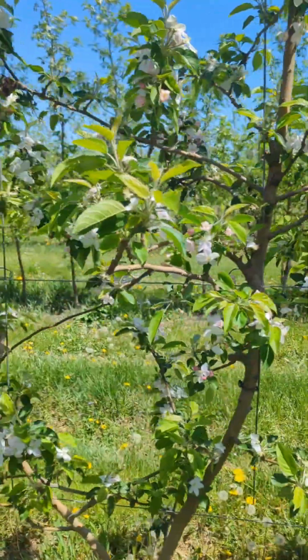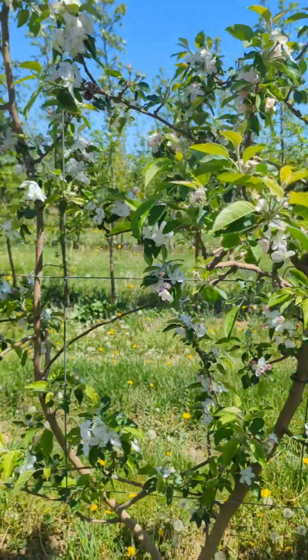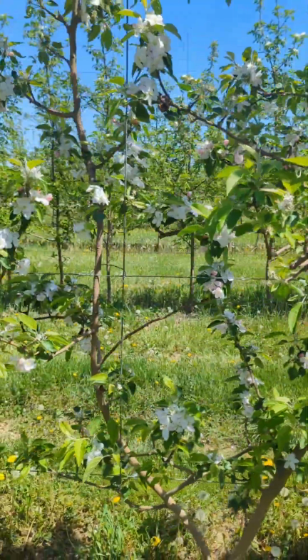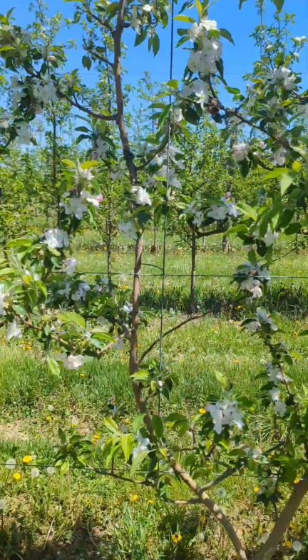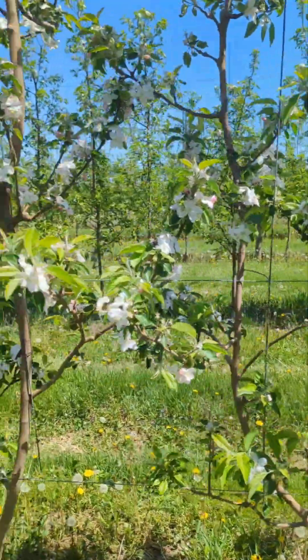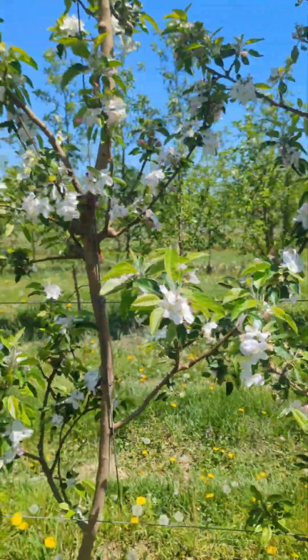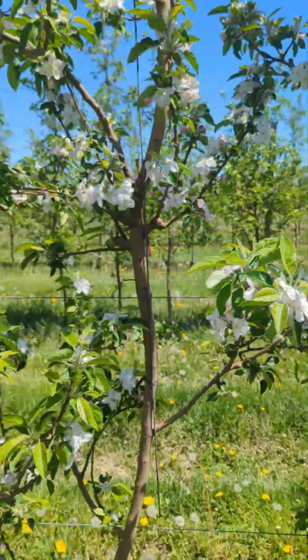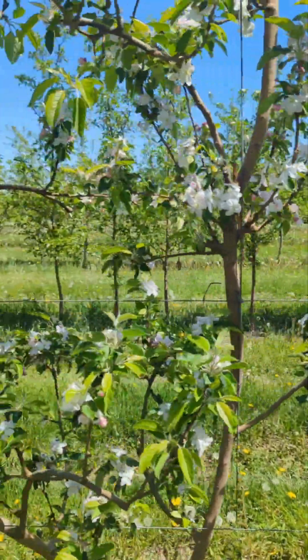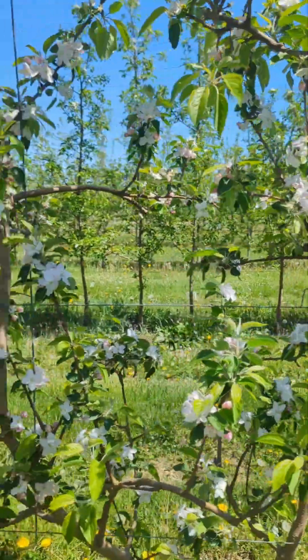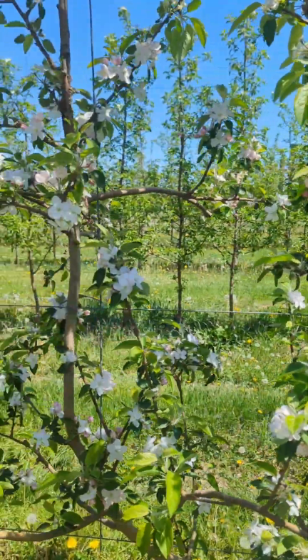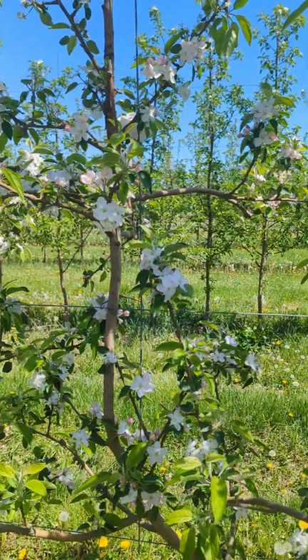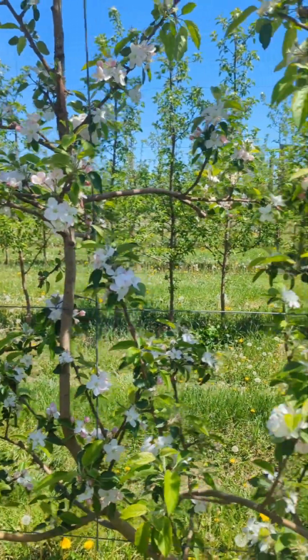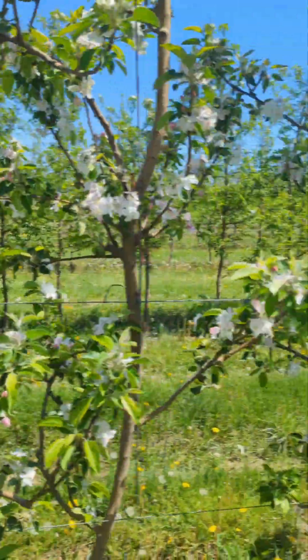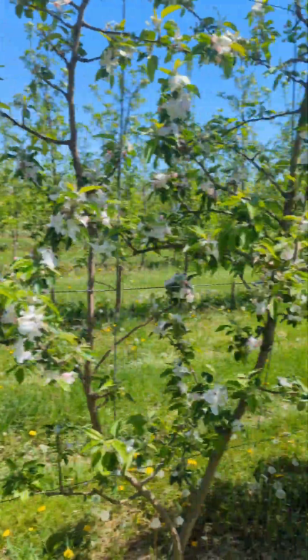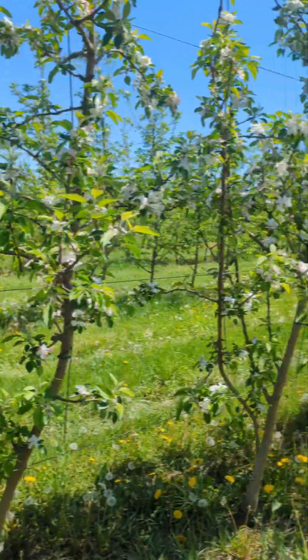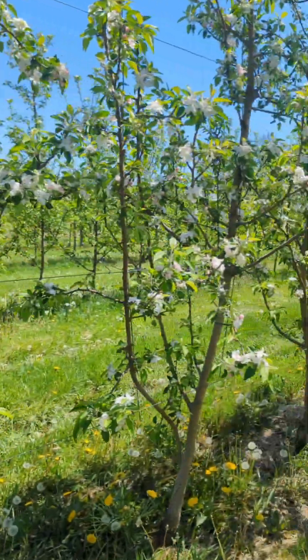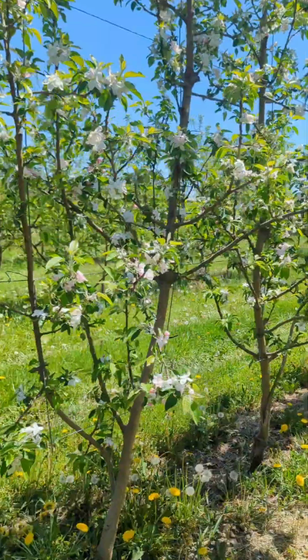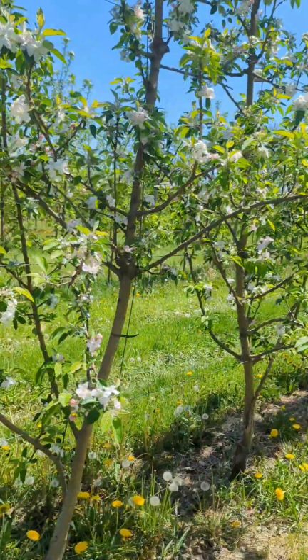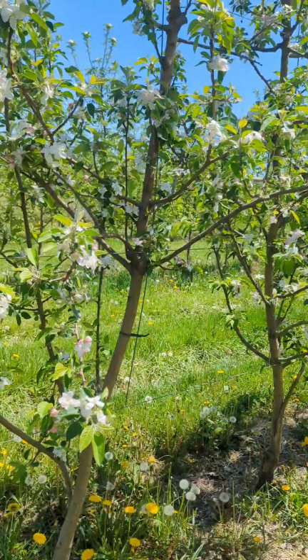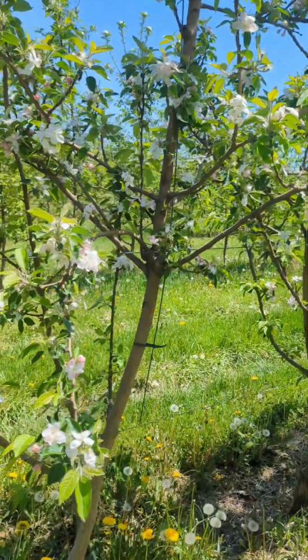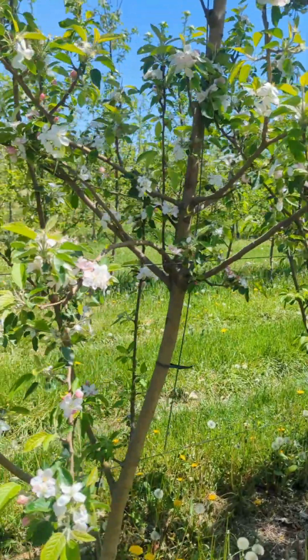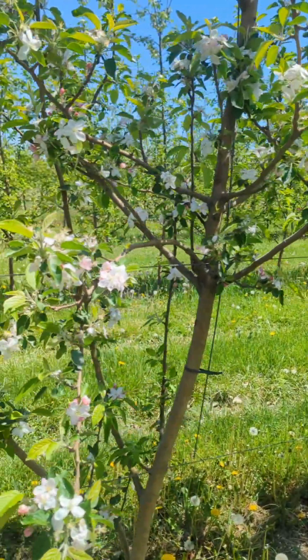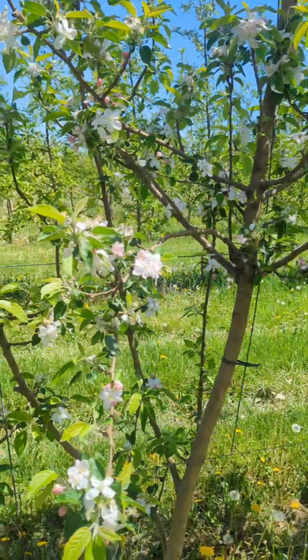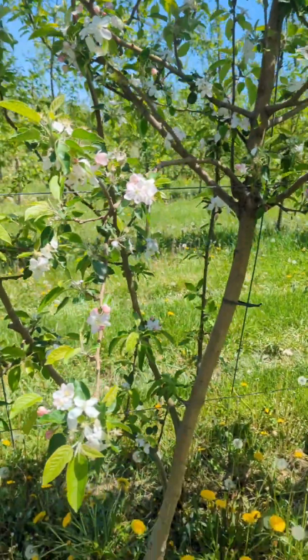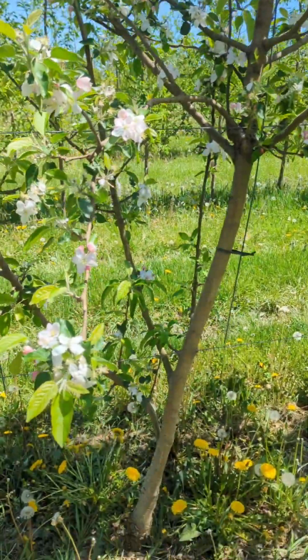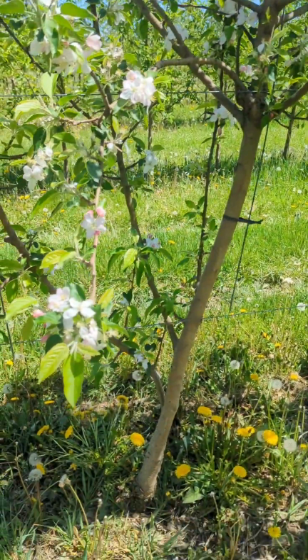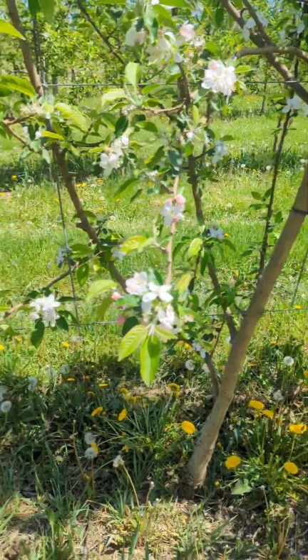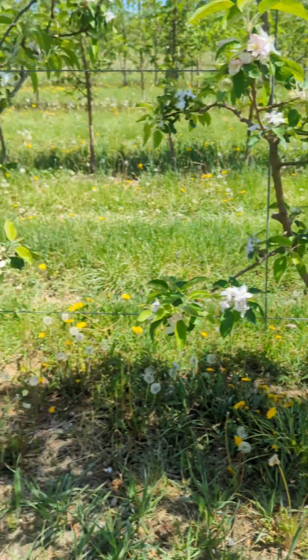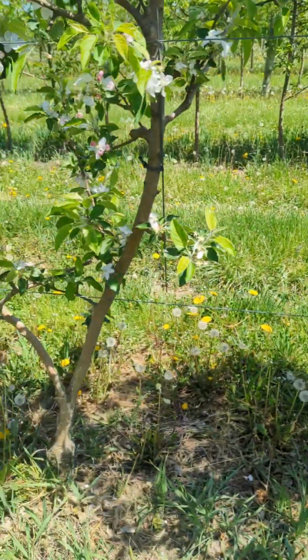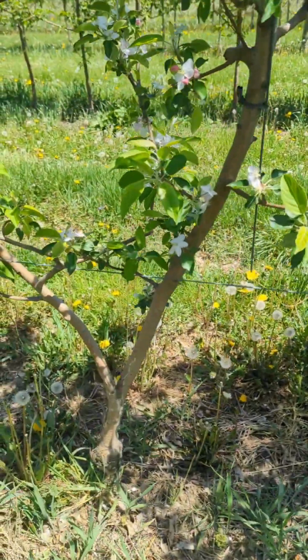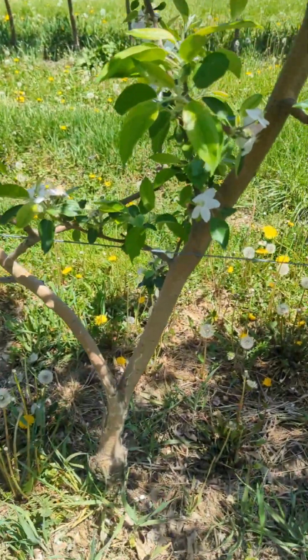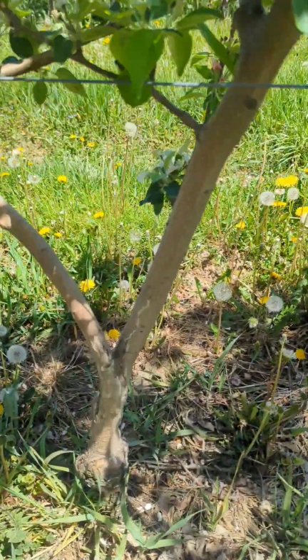I like the system a lot. It saves on the tree order cost. The tree itself costs a little bit more than just a conventional tree because of the amount of work that goes into making two trunks at the nursery.